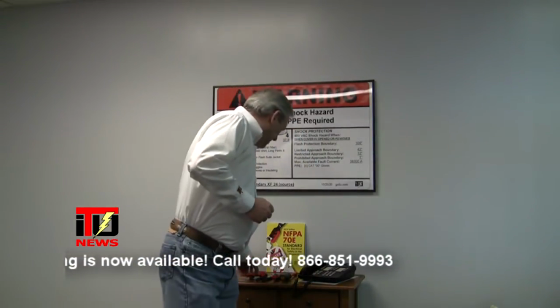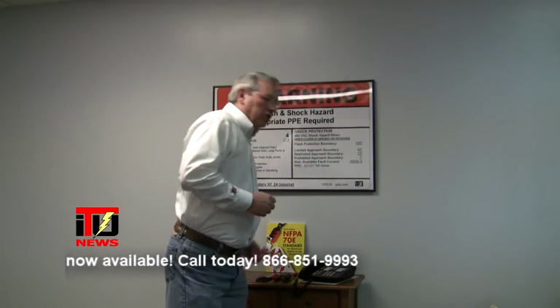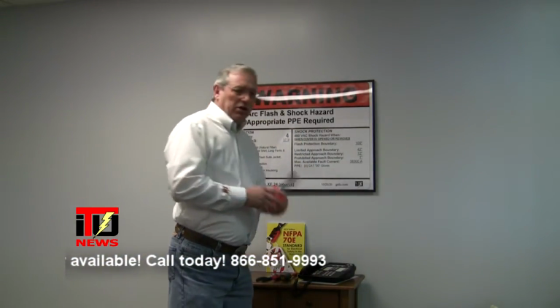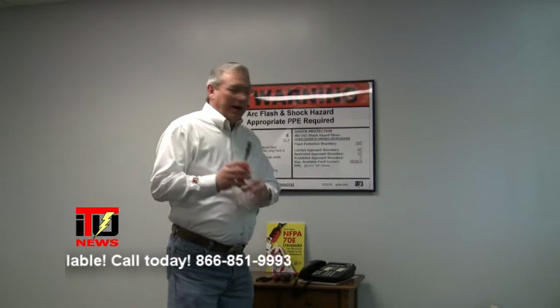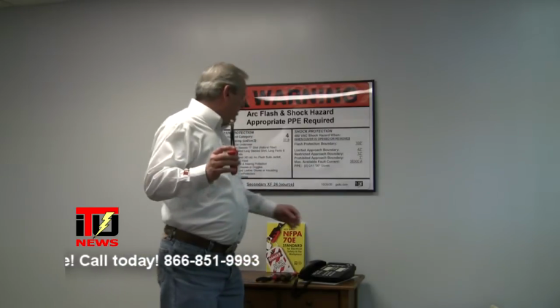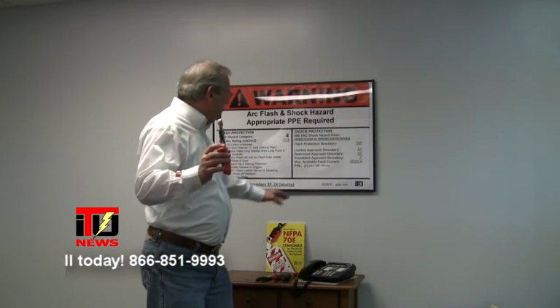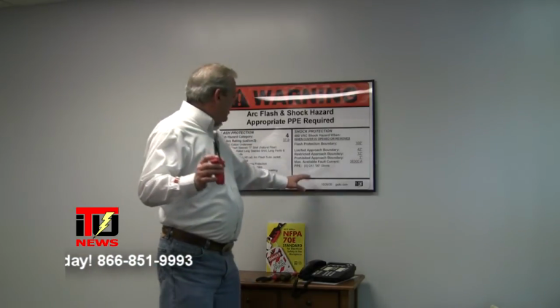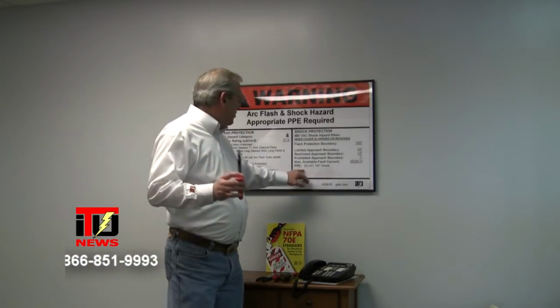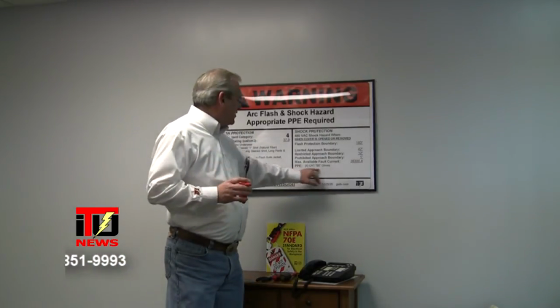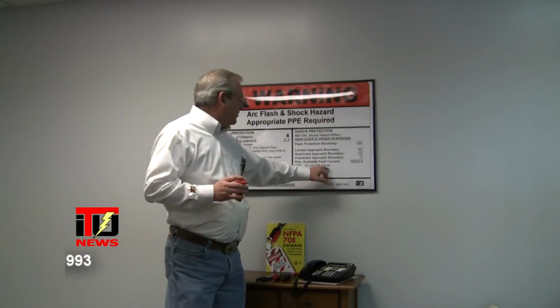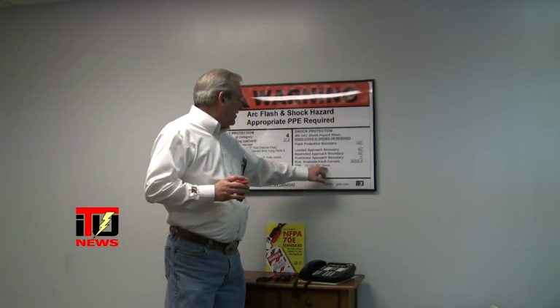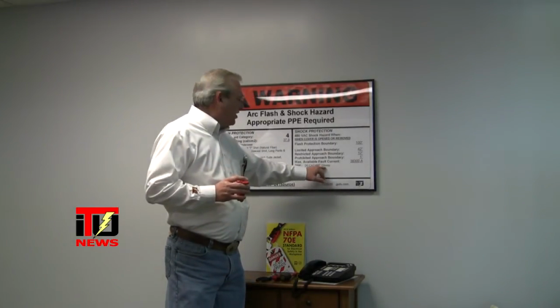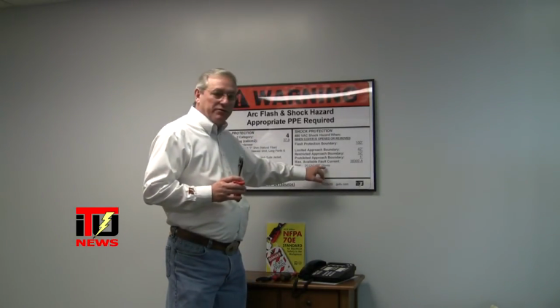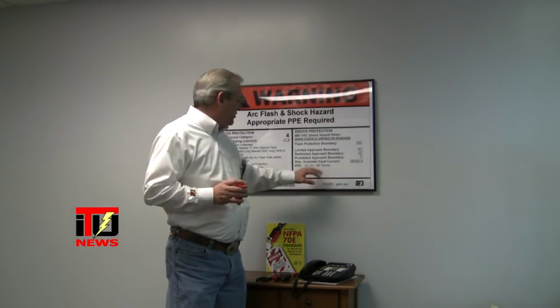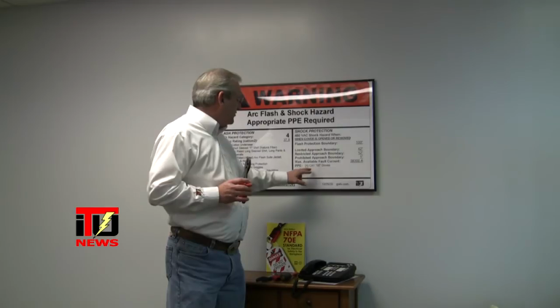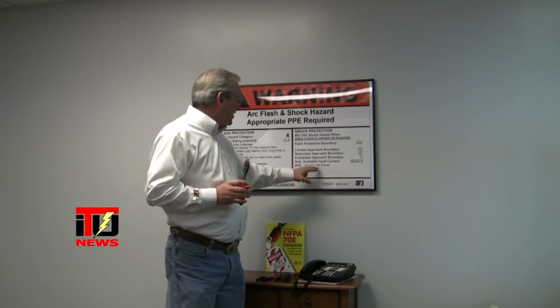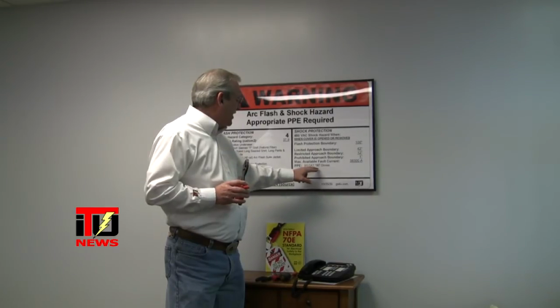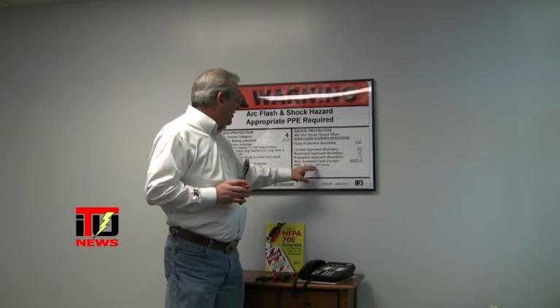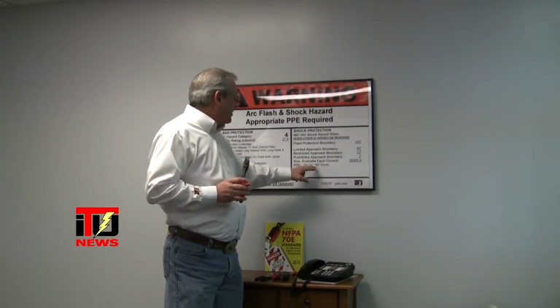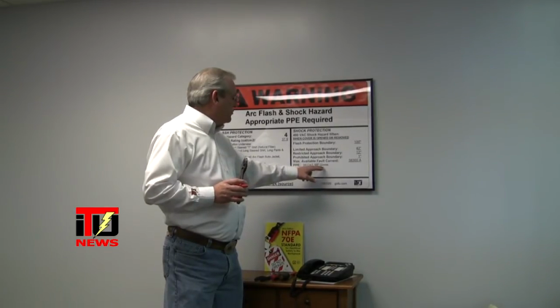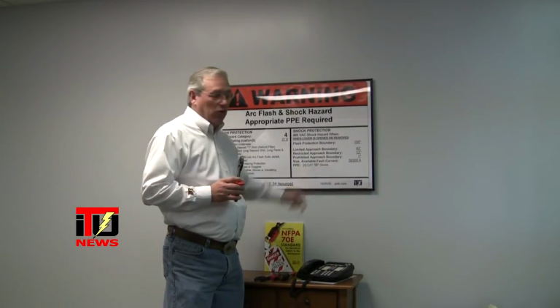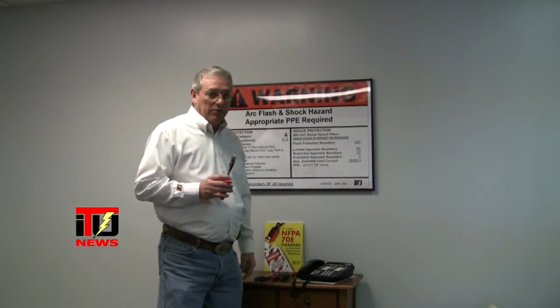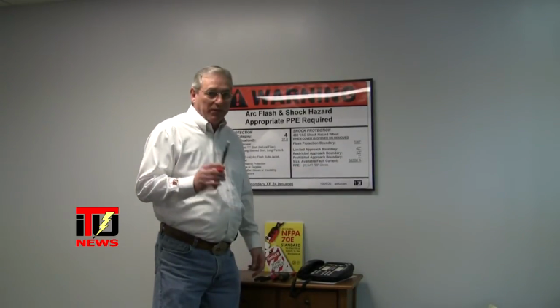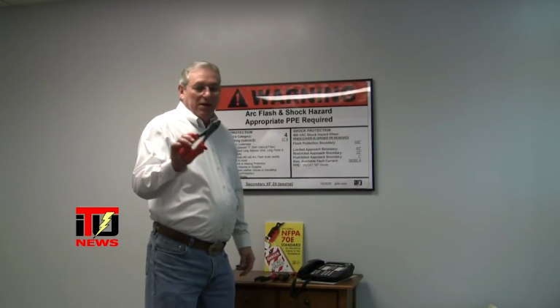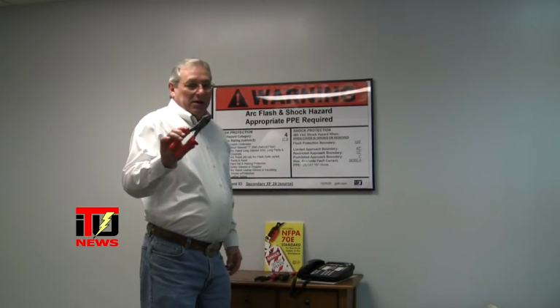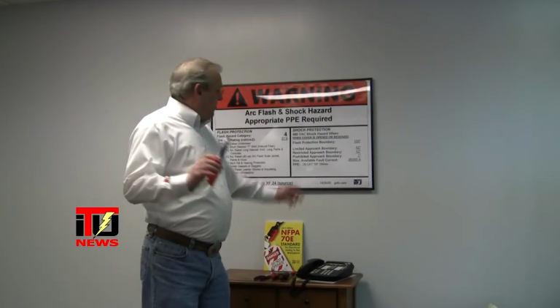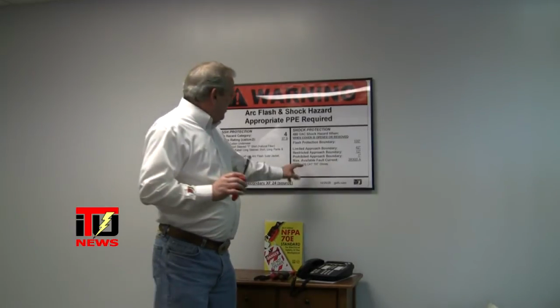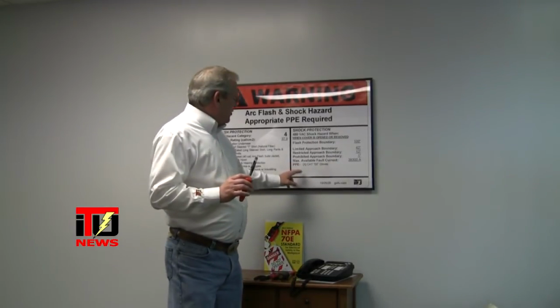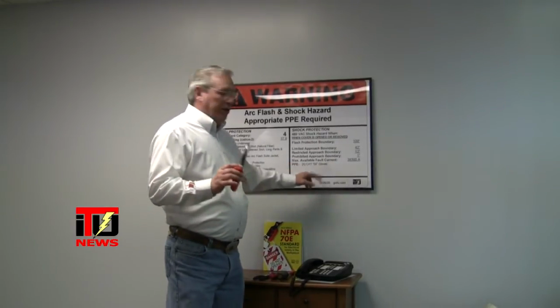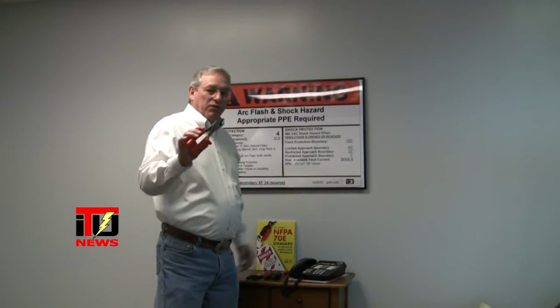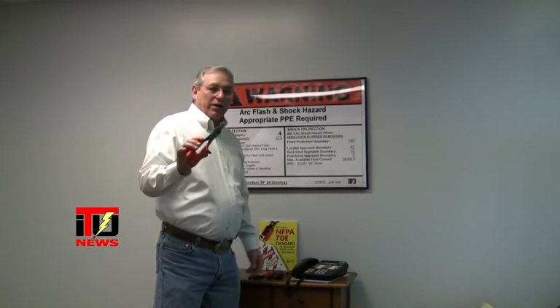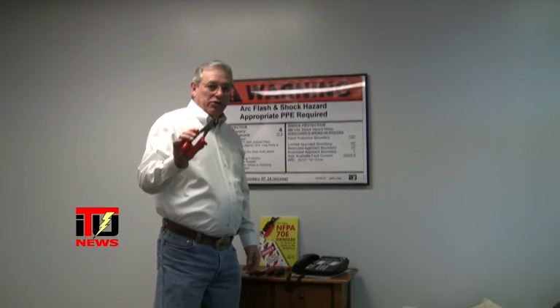Now, sometimes you'll see over here on this side of the label it talks about the gloves. In this instance, you've got a category double zero glove. You might also see voltage rated tools listed here as well.